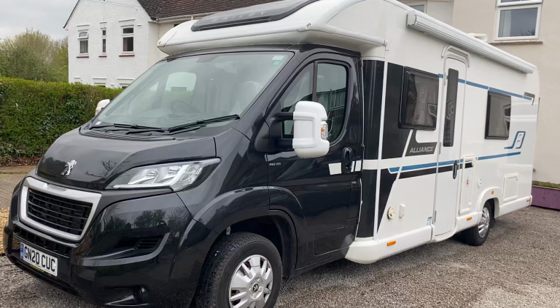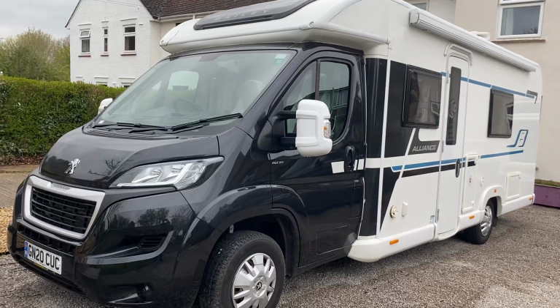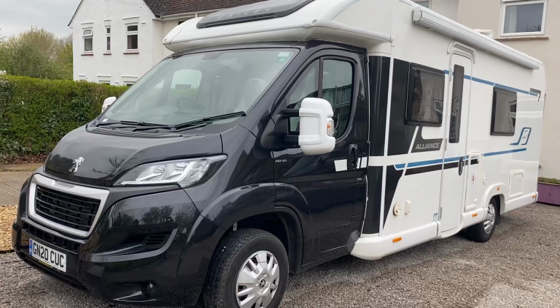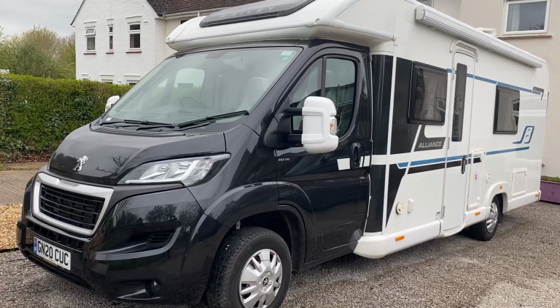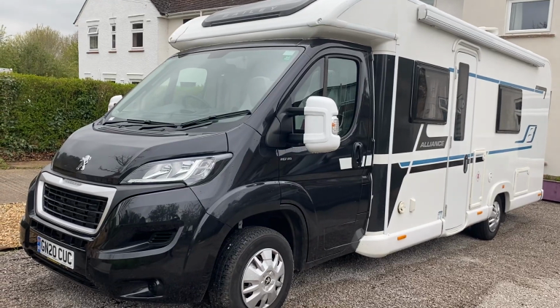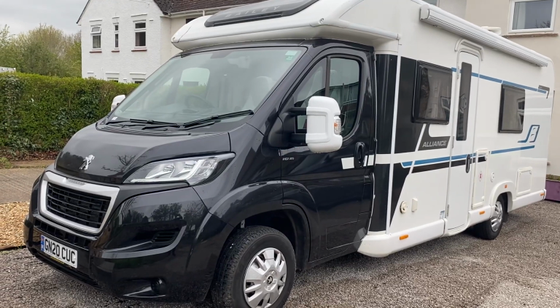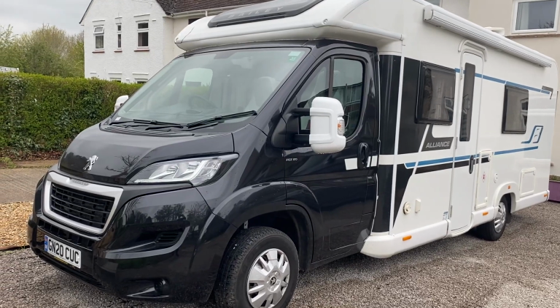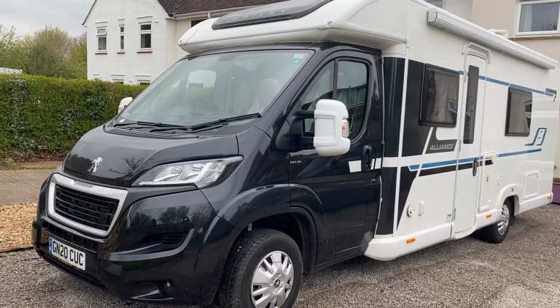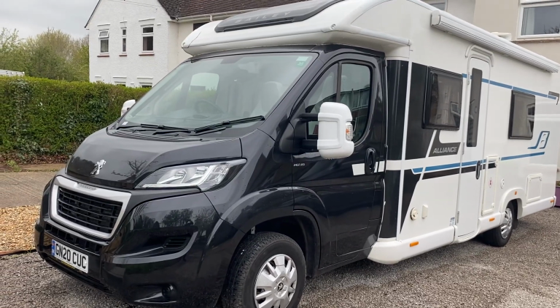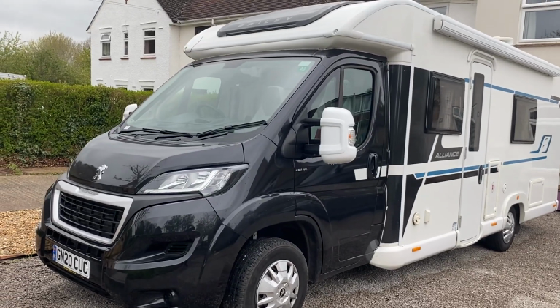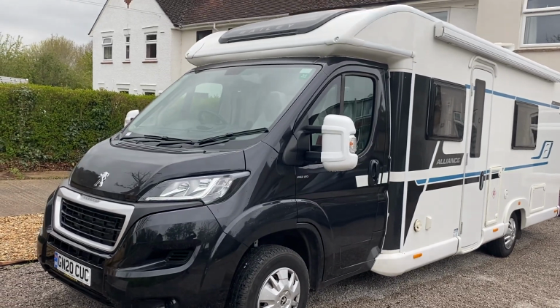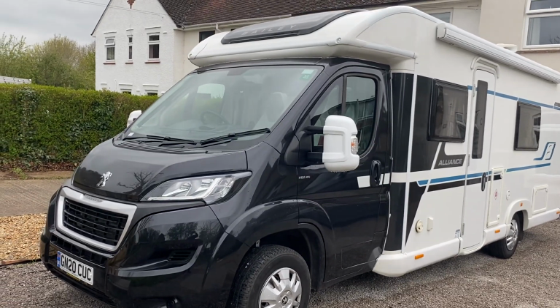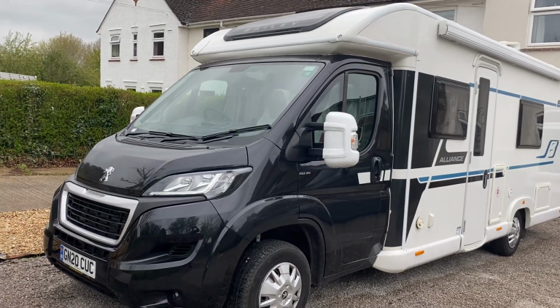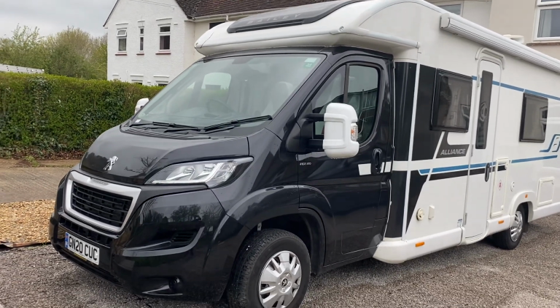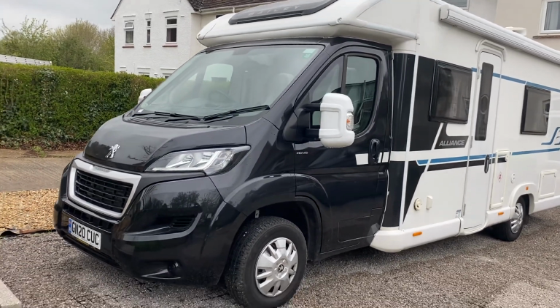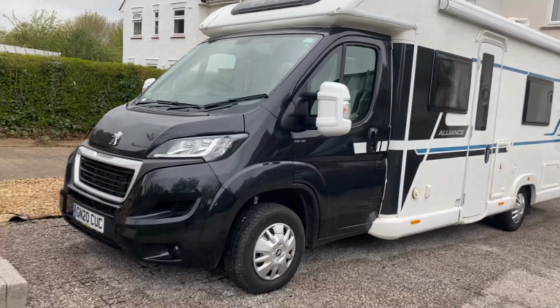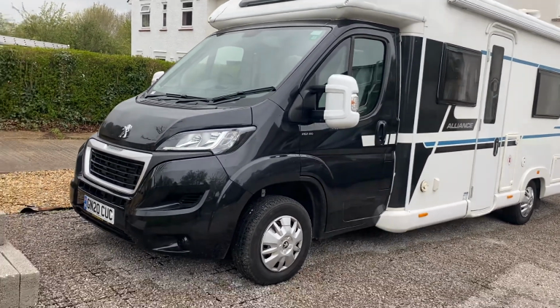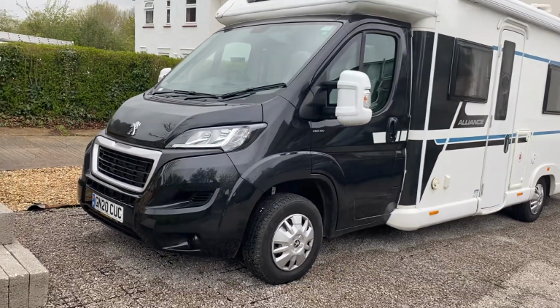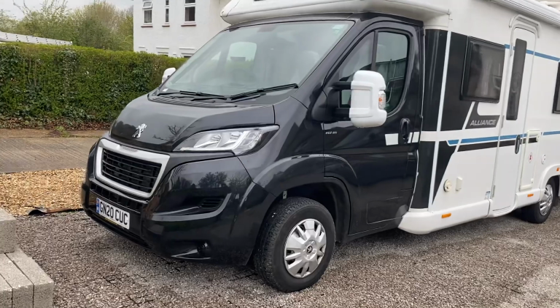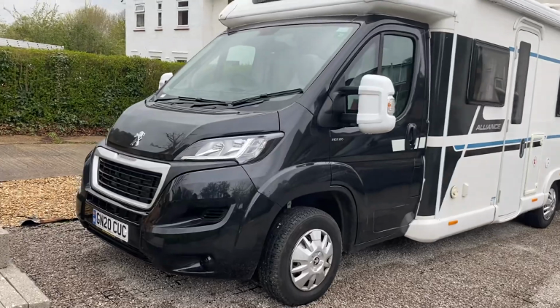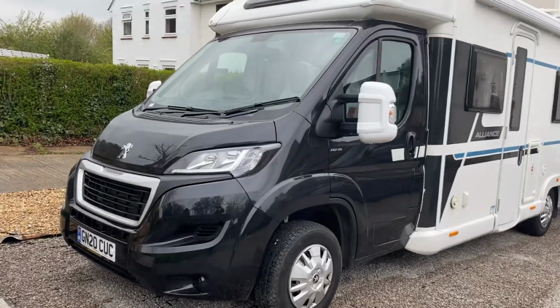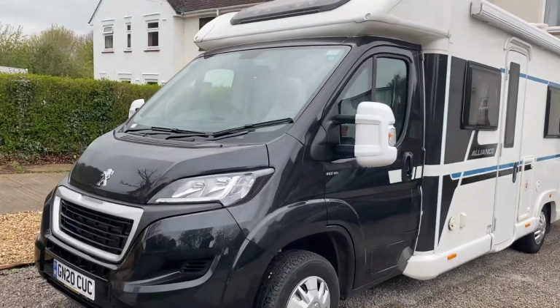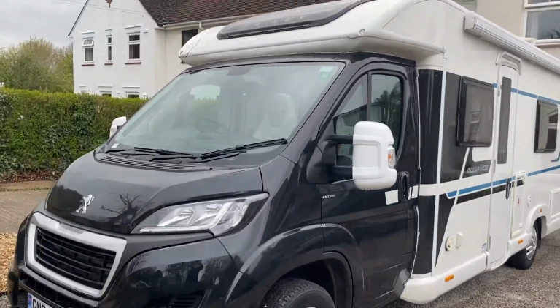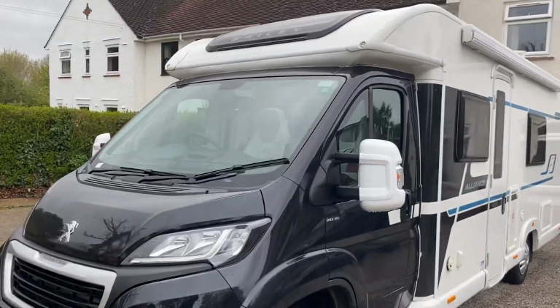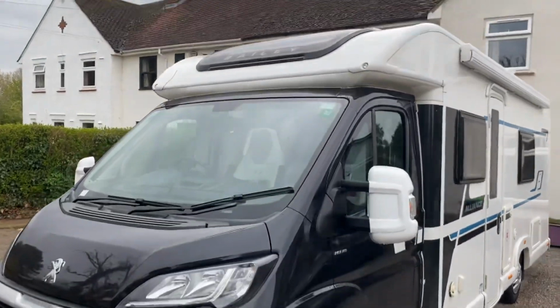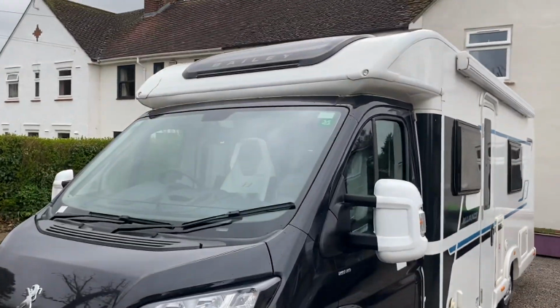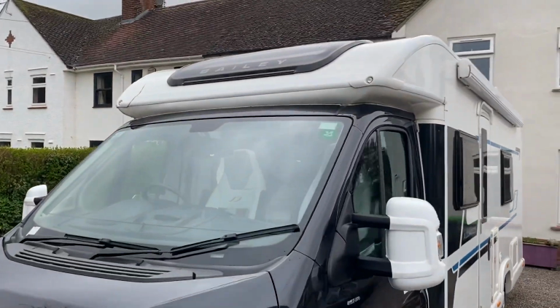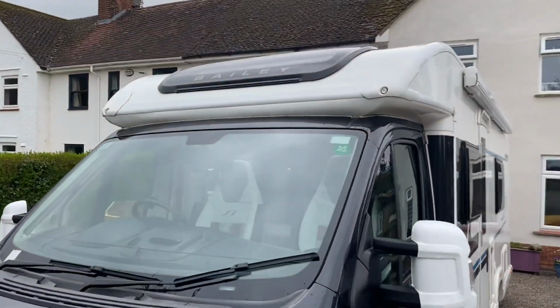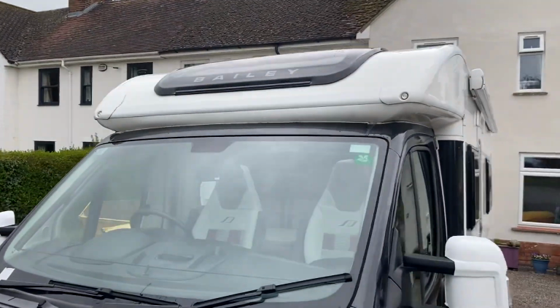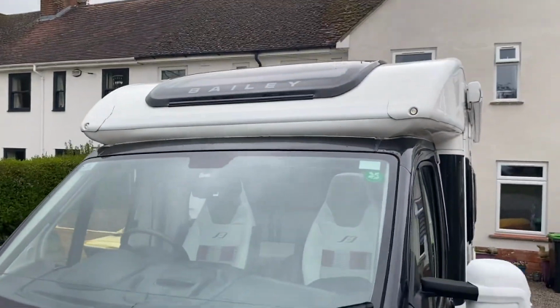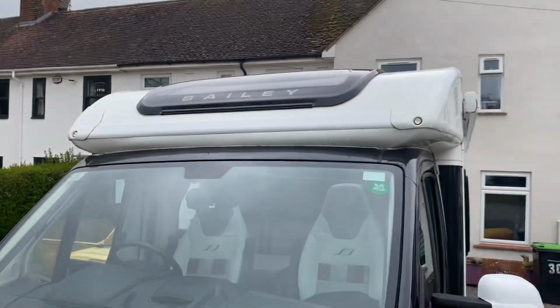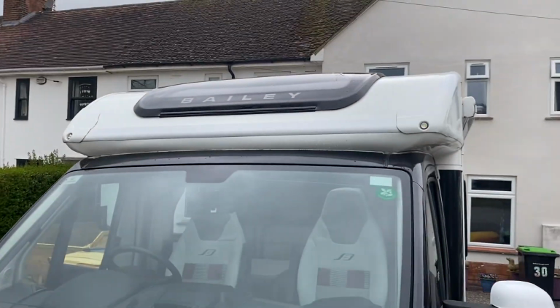Morning everyone, still Friday morning but on the second purchase of the day. Got to keep the boys busy, back on site at Four Front Motorhomes.